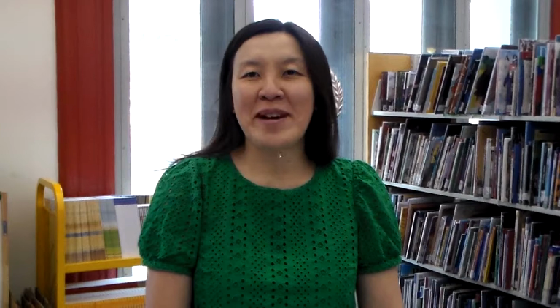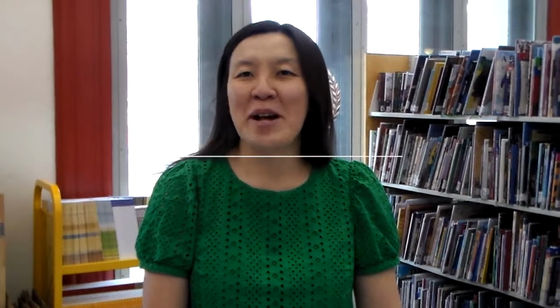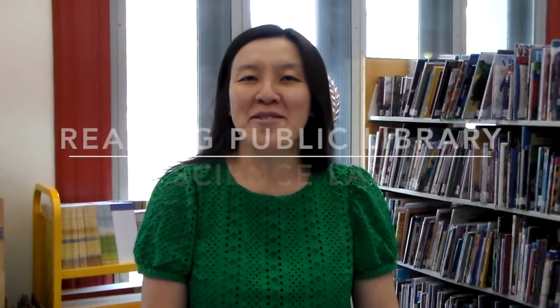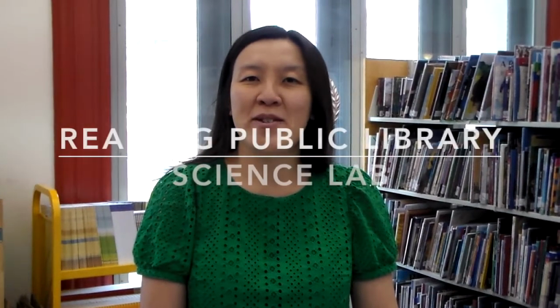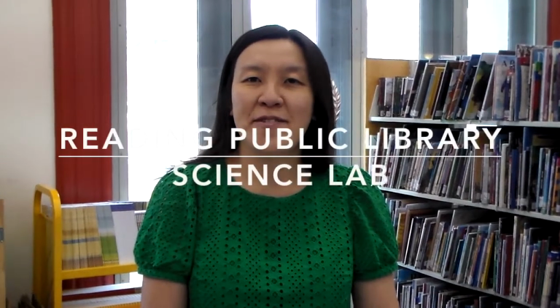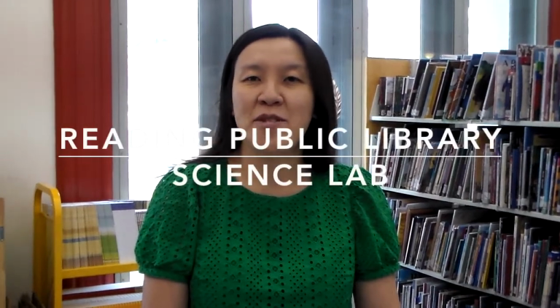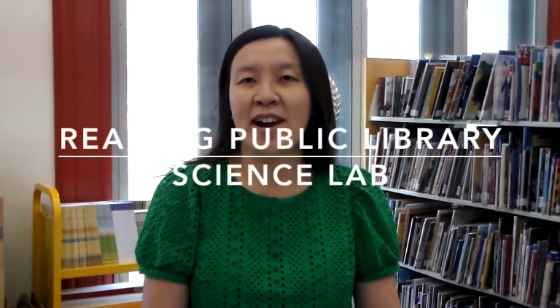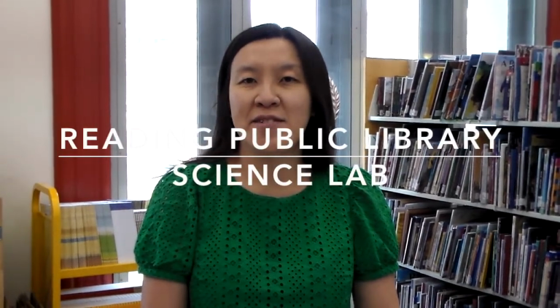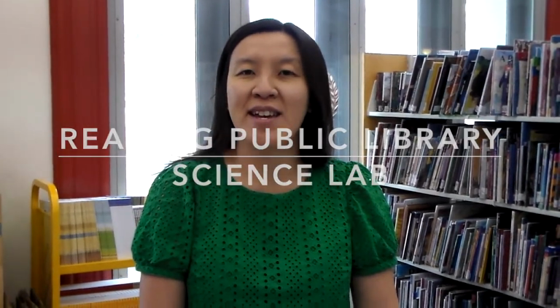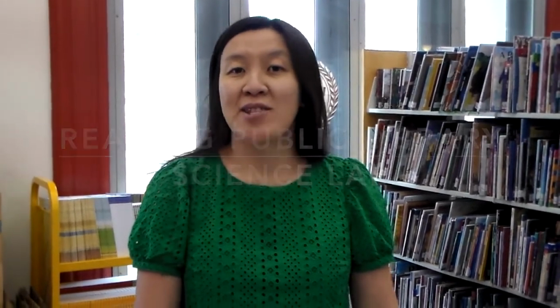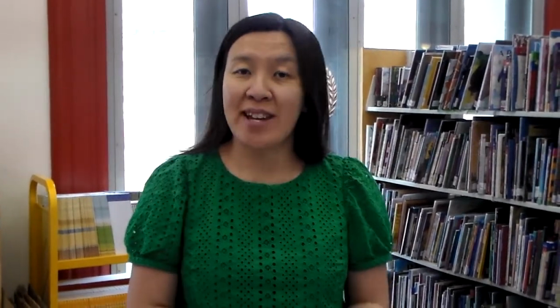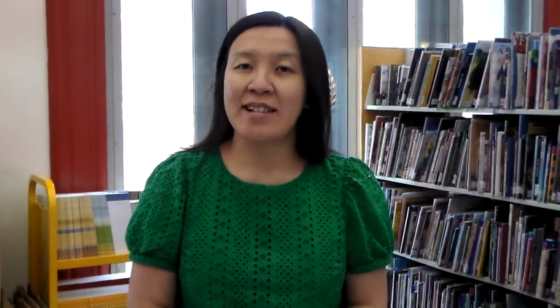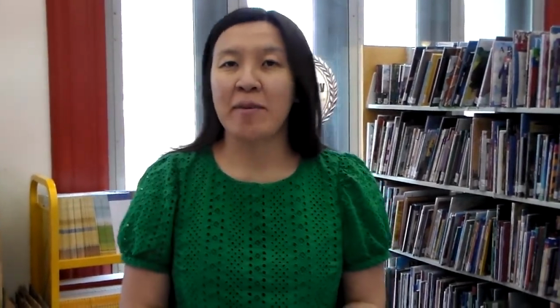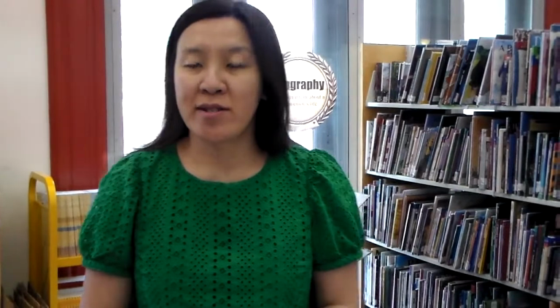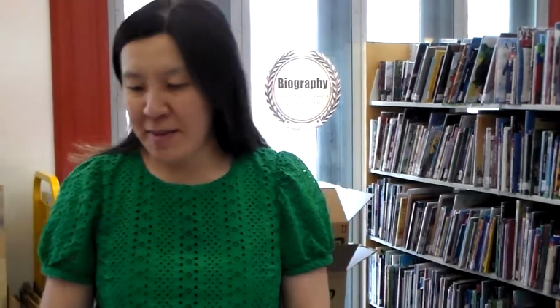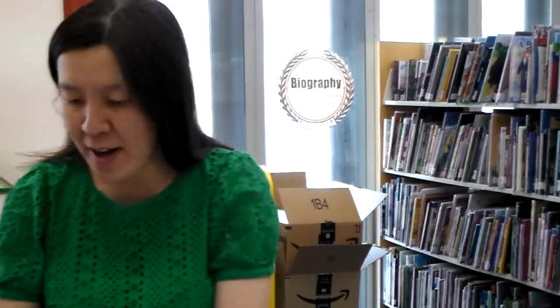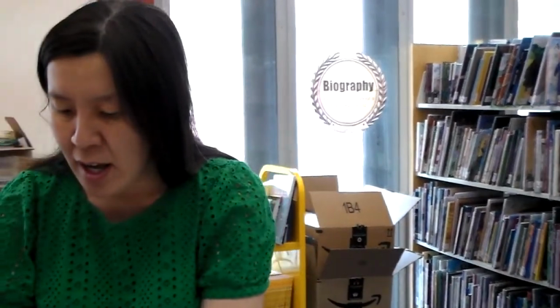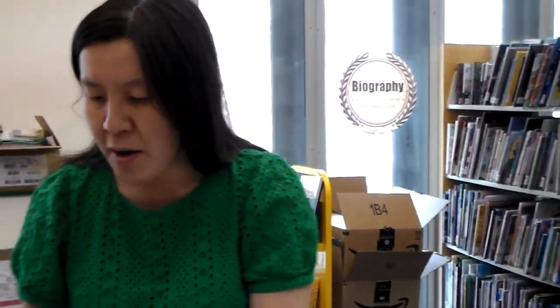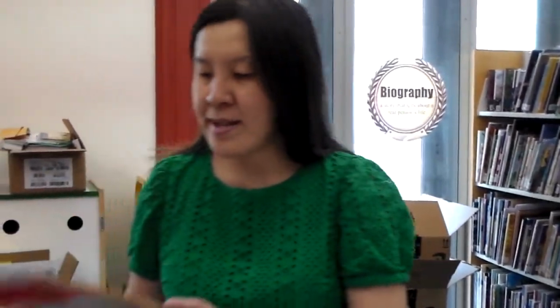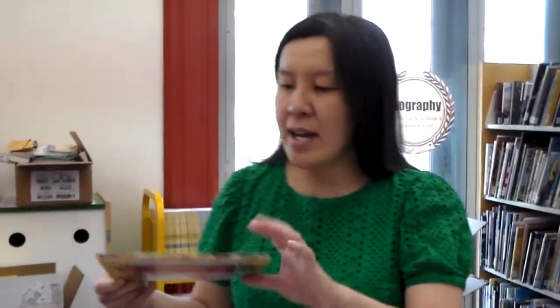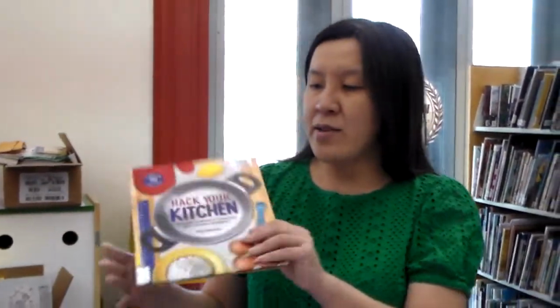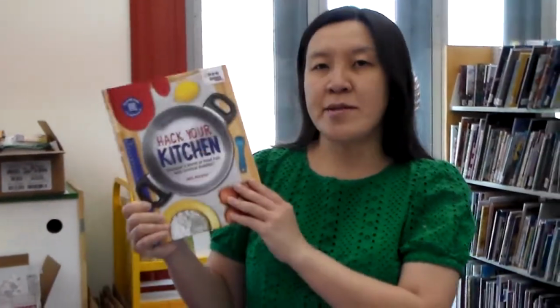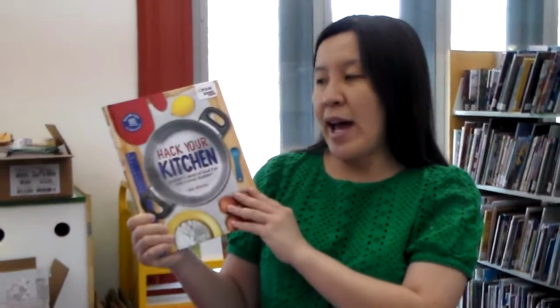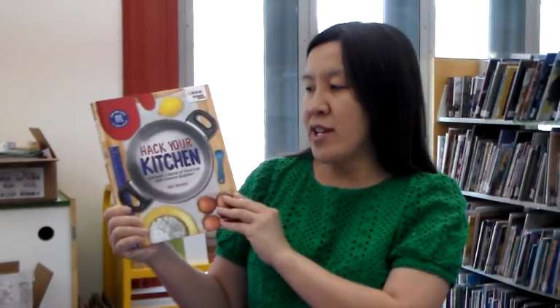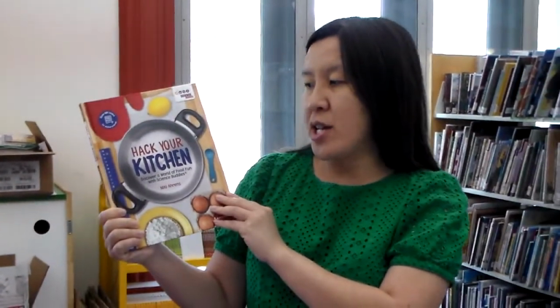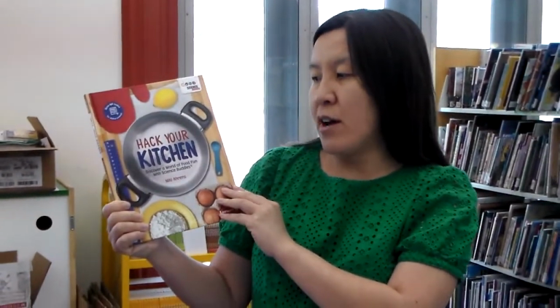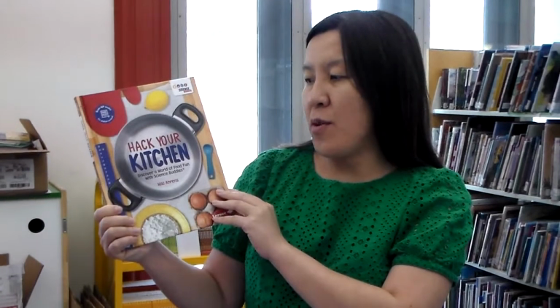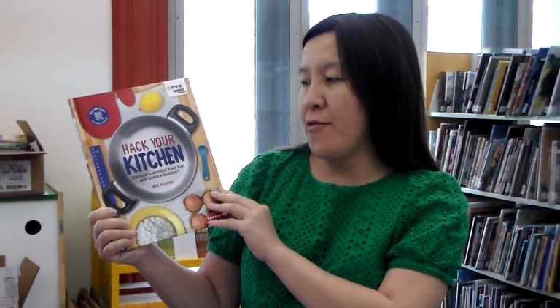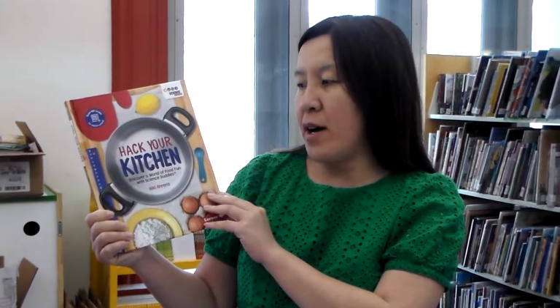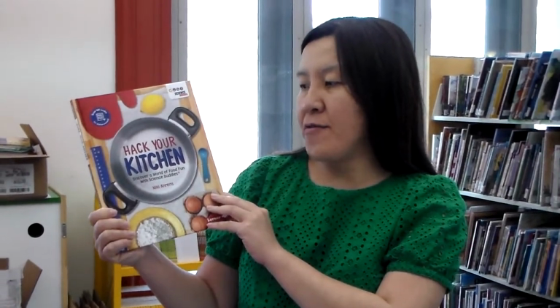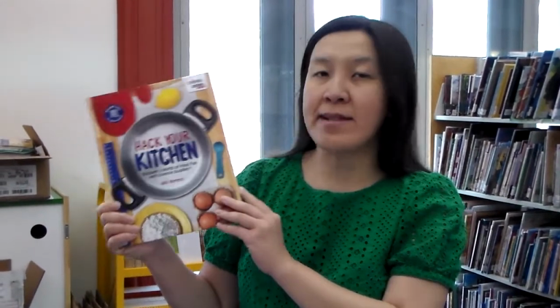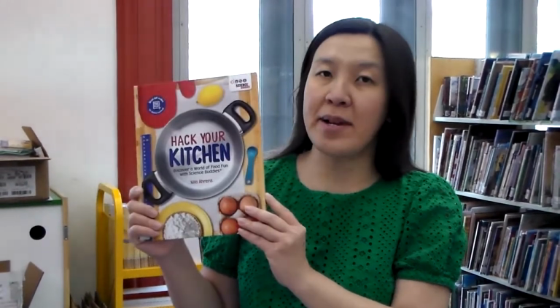Hey everybody, welcome back to RPA Youth Service YouTube channel or IGTV. In today's Science Lab, I'm going to do something fun. I use this book, Hack Your Kitchen, Discover the World of Food Fun with Science Buddies.